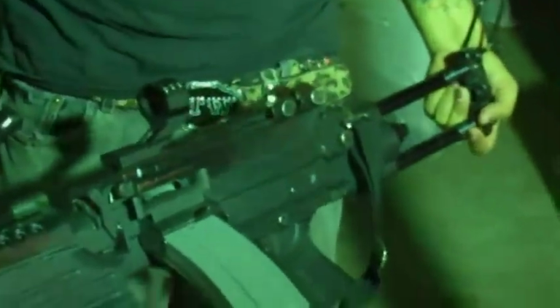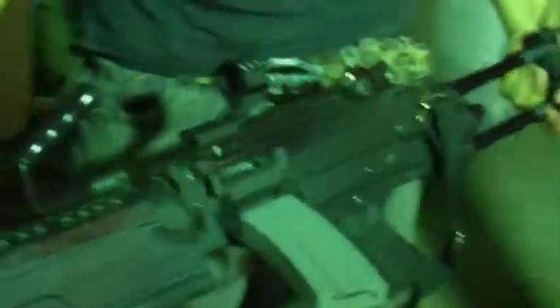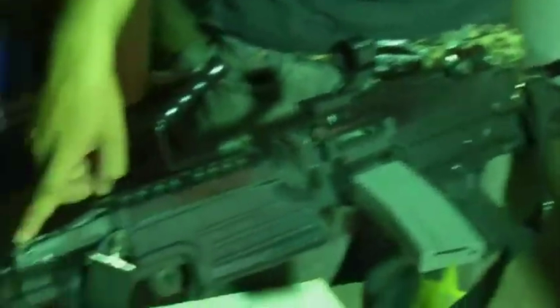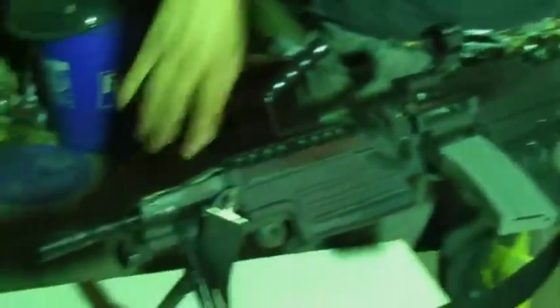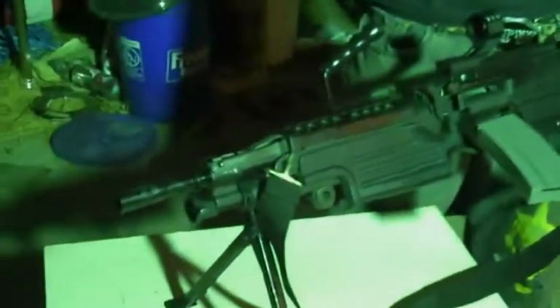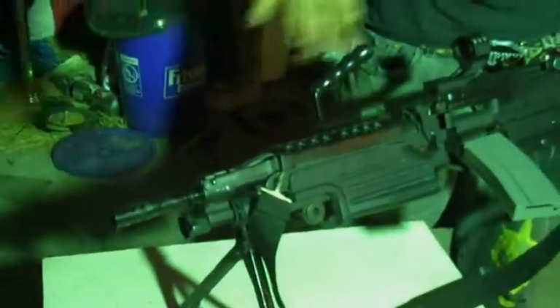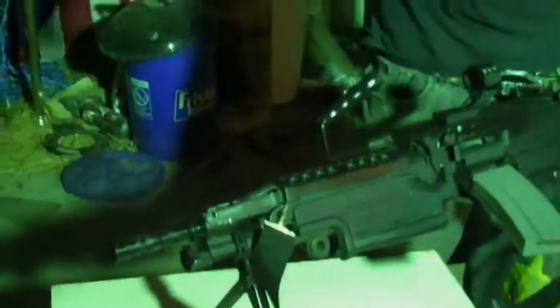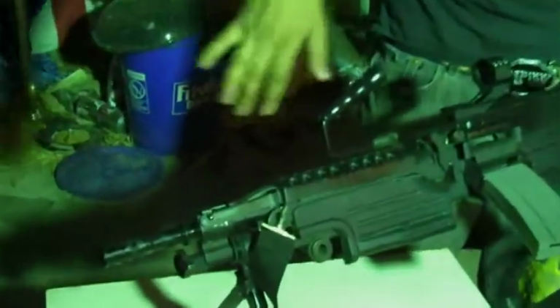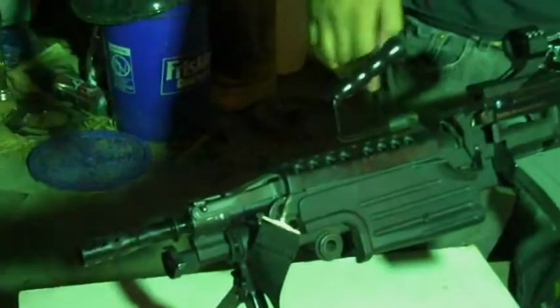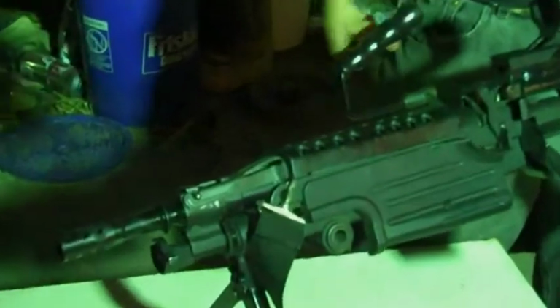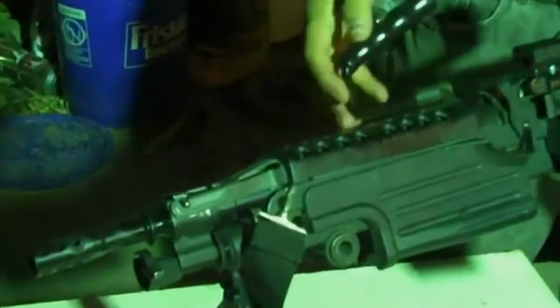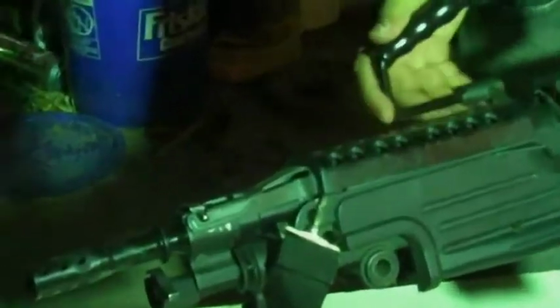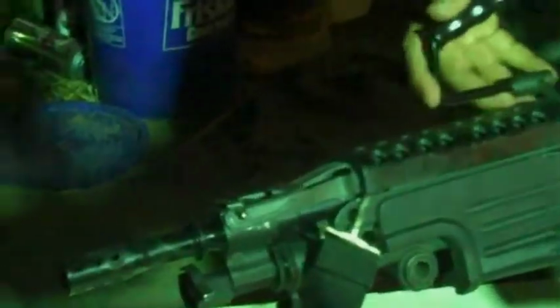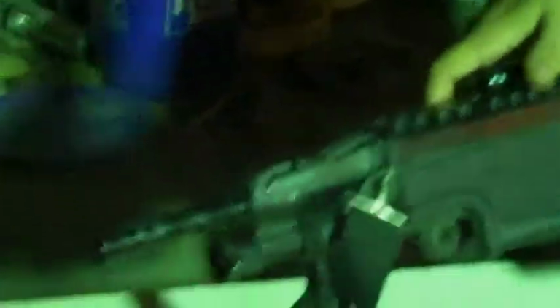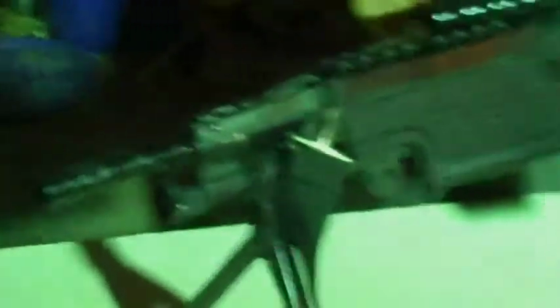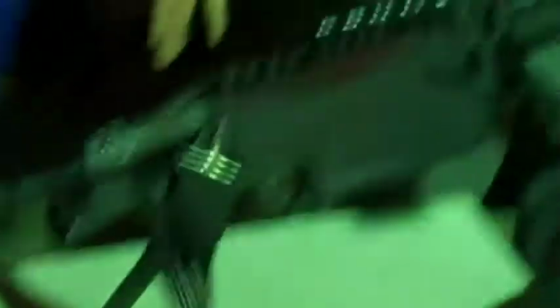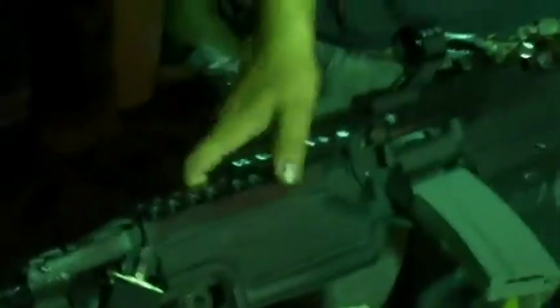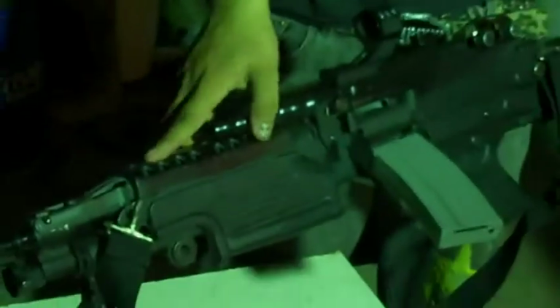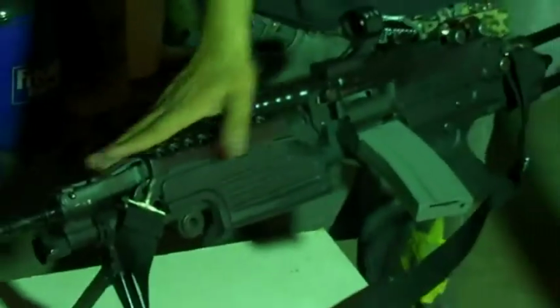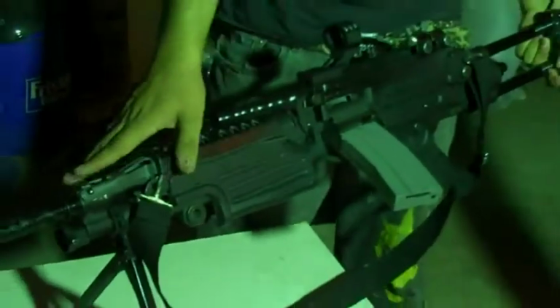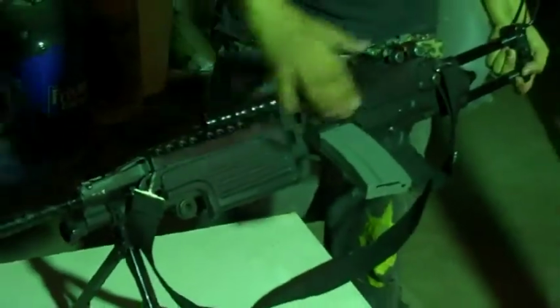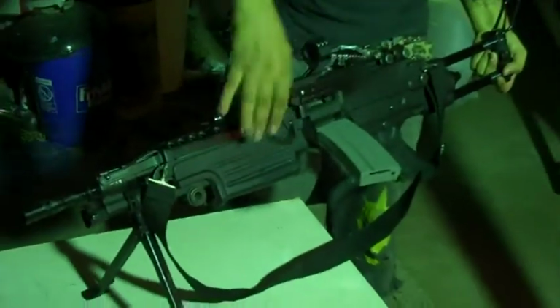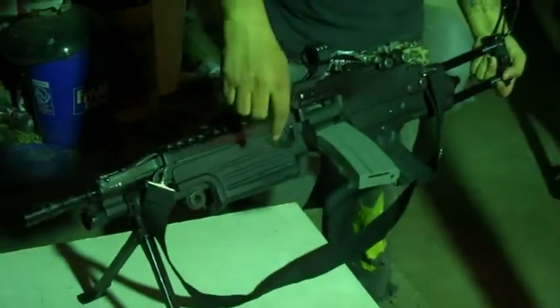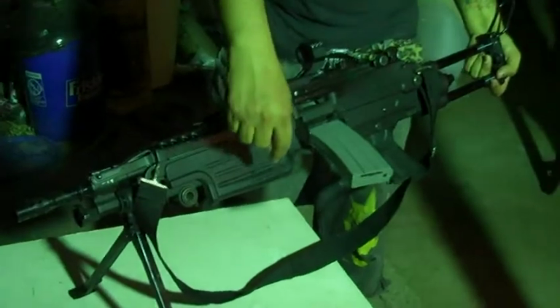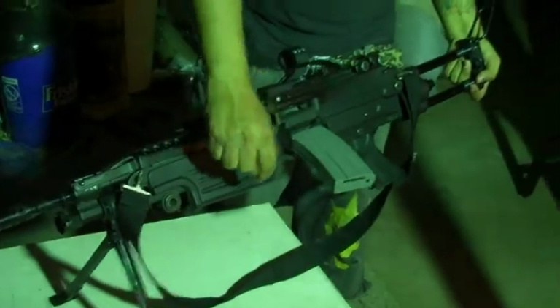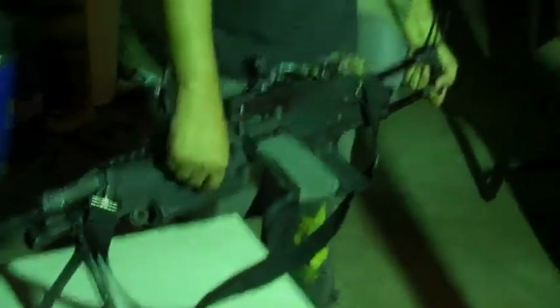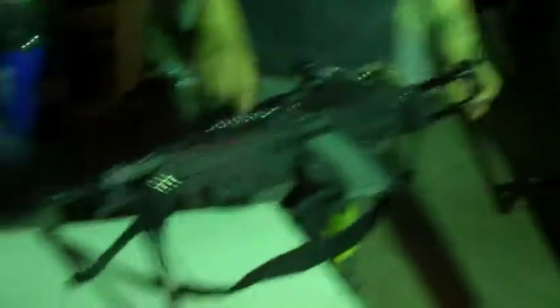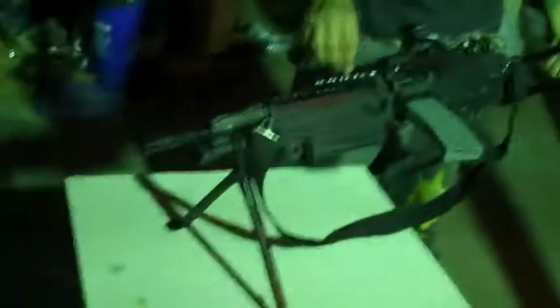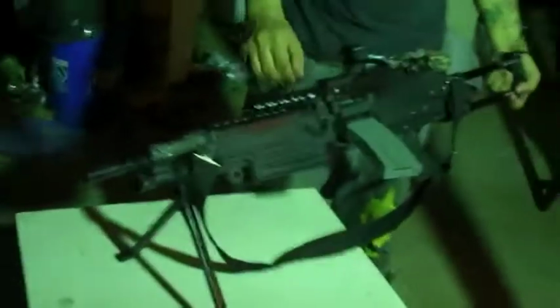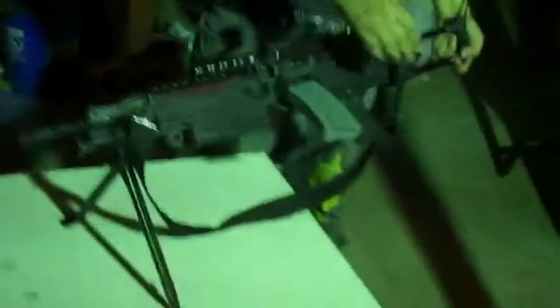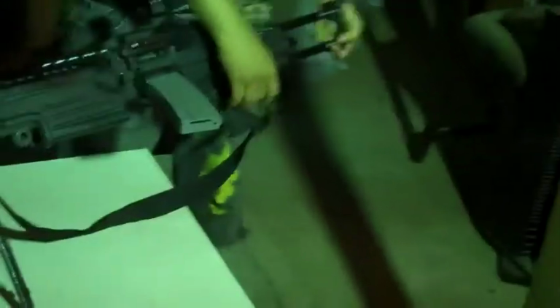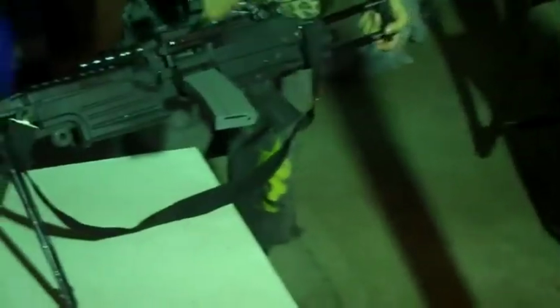I lost the front sight, so I don't know where it's at. I don't need it because I use optics. You can remove the barrel — all metal. The plastic parts are here, this thing, and the pistol grip.